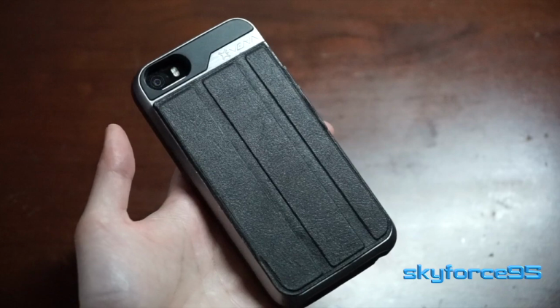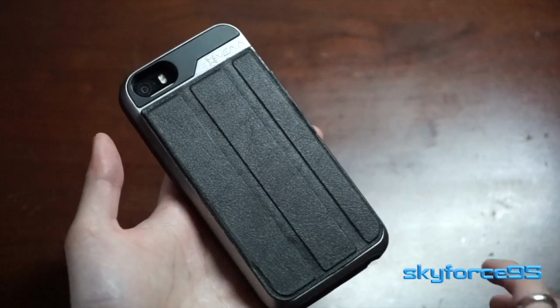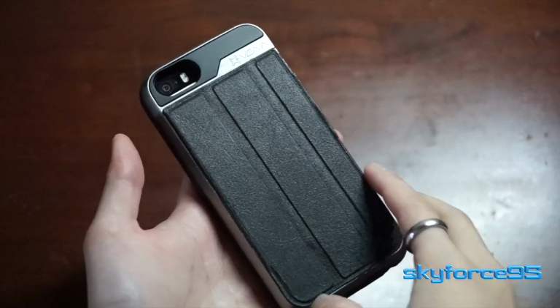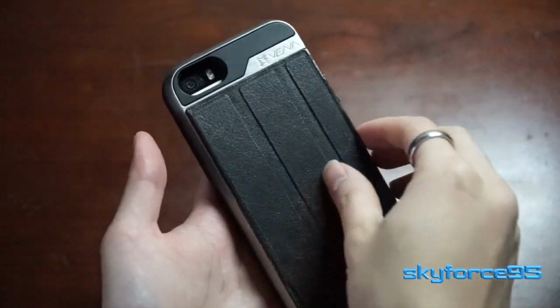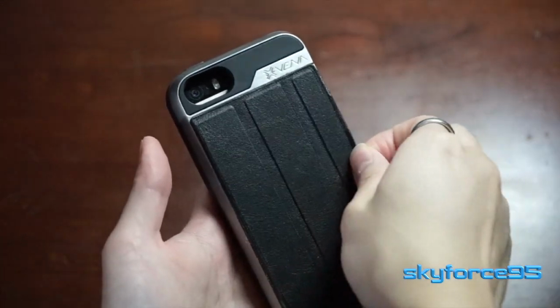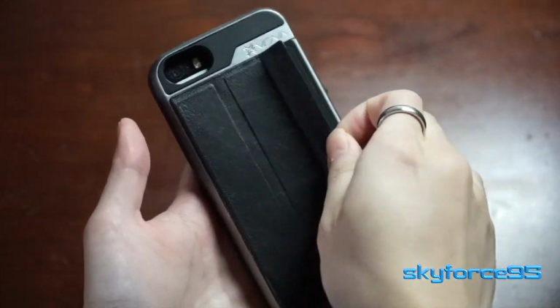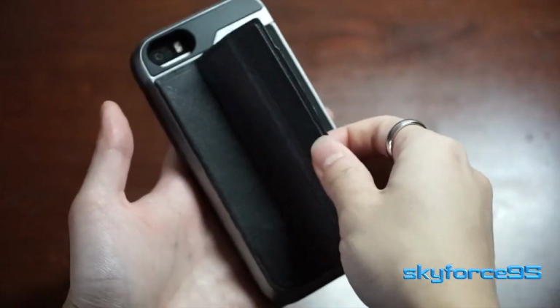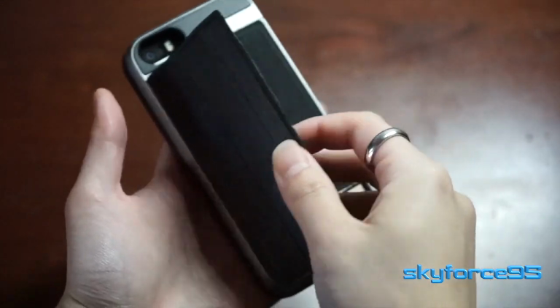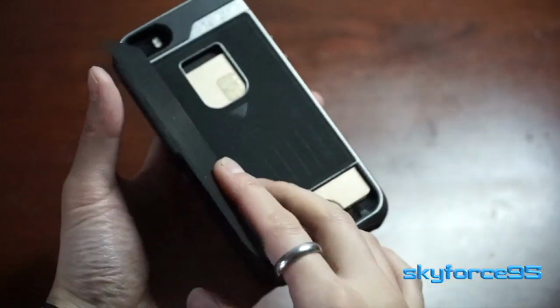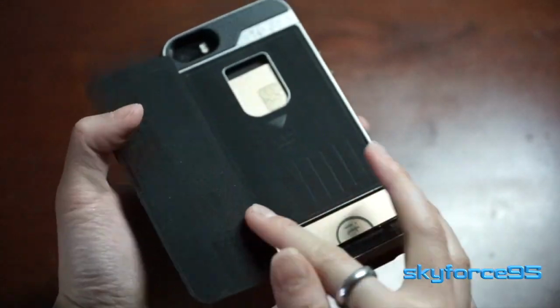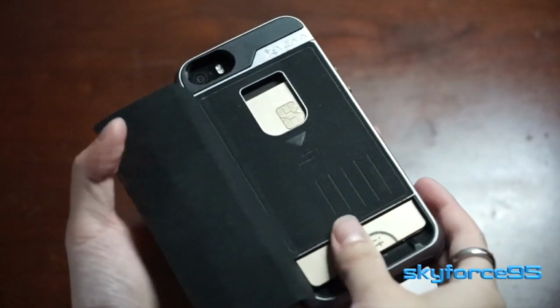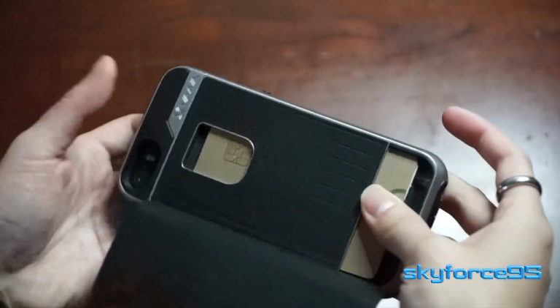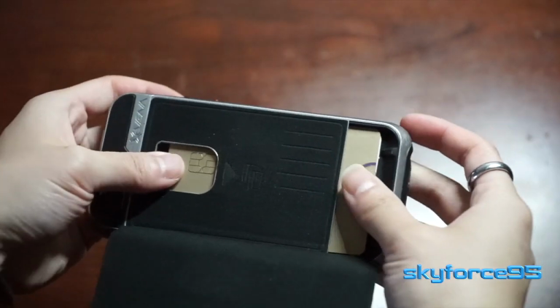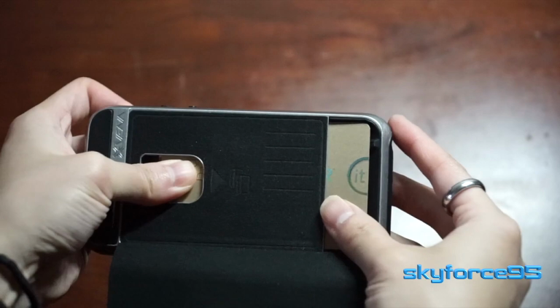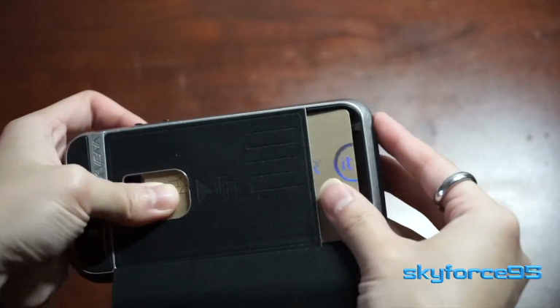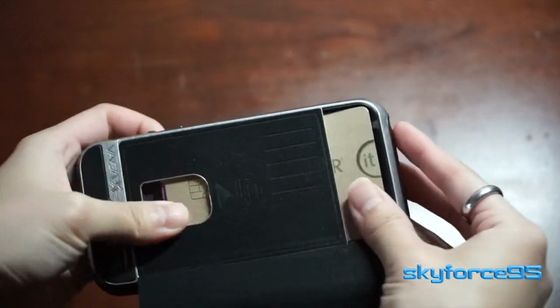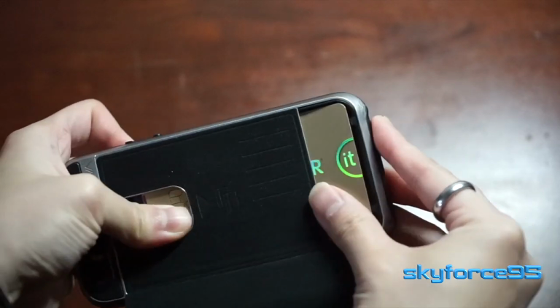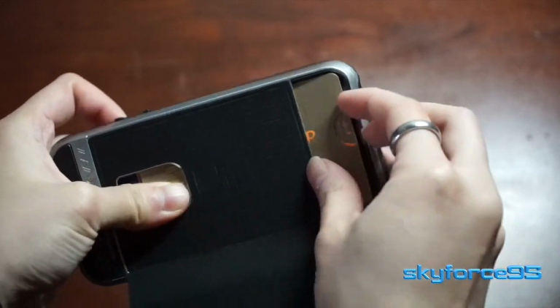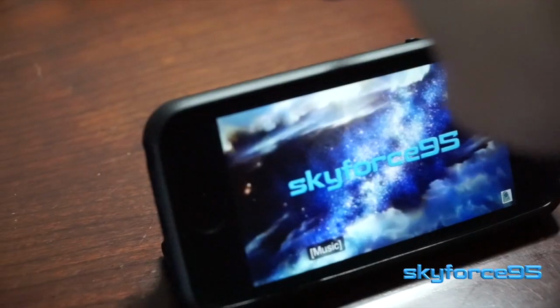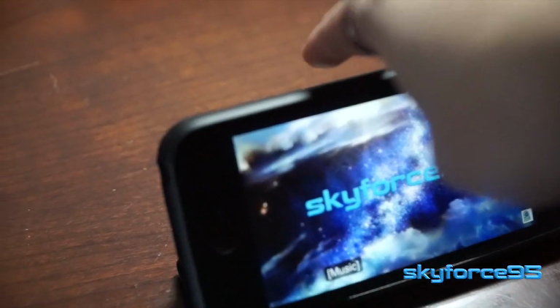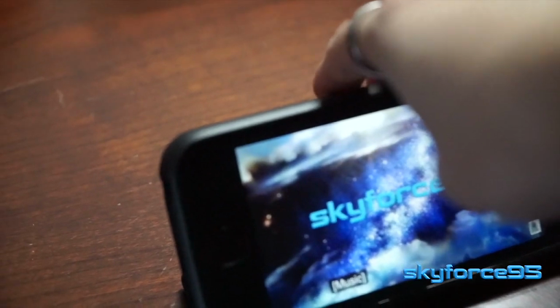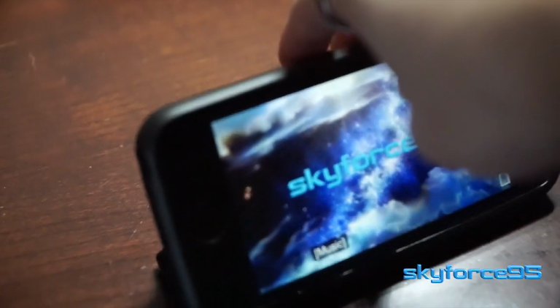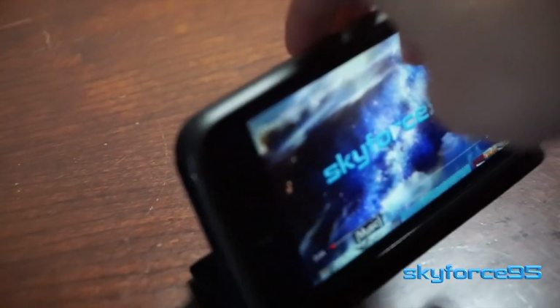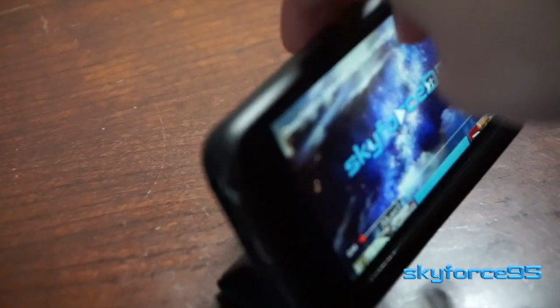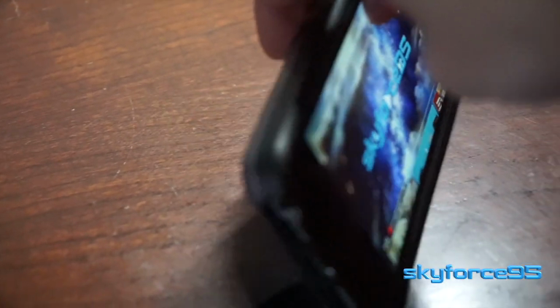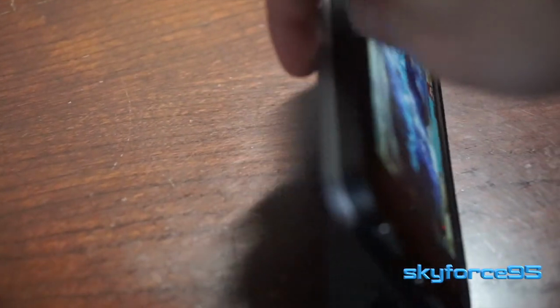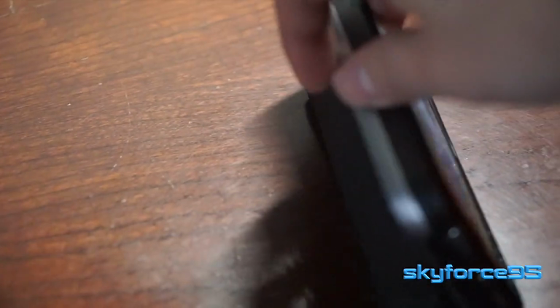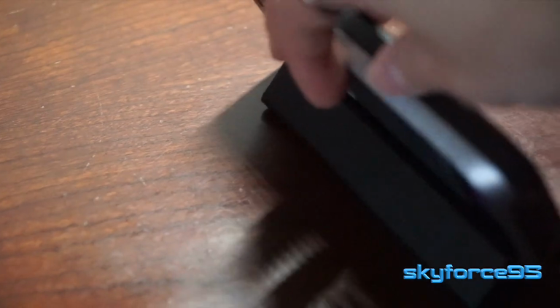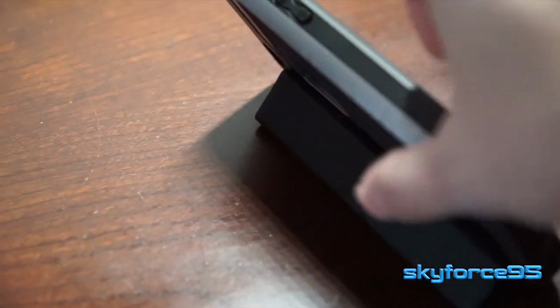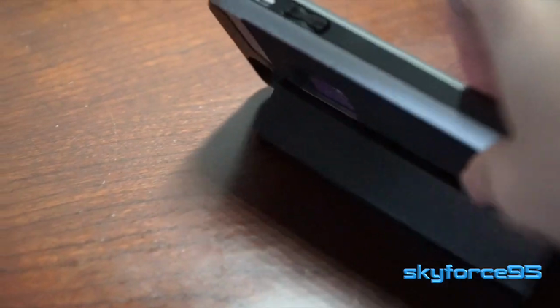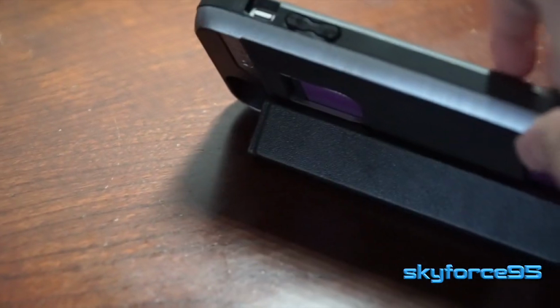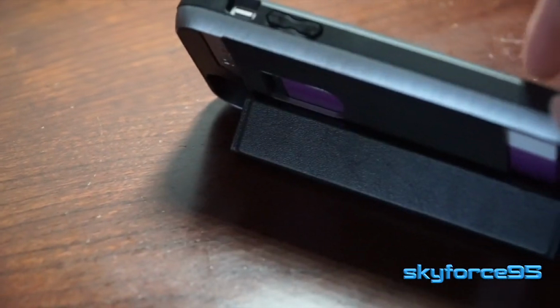Hey guys, this is Scott for Stand5 here. I got a really interesting case for you guys. This is a wallet case, but the back actually doubles into a stand. This is probably one of the most unique things I have found on Amazon in my searches of phone cases.